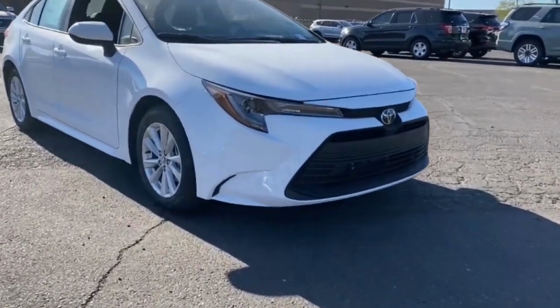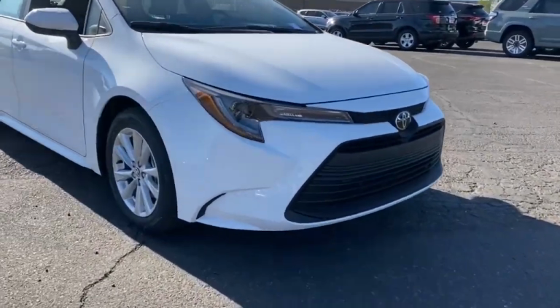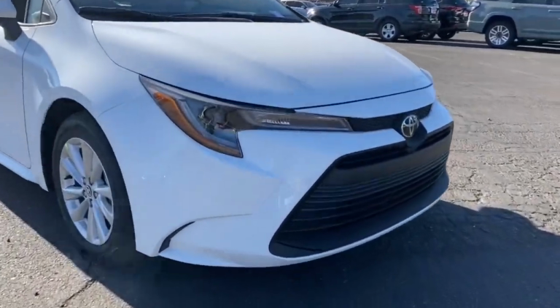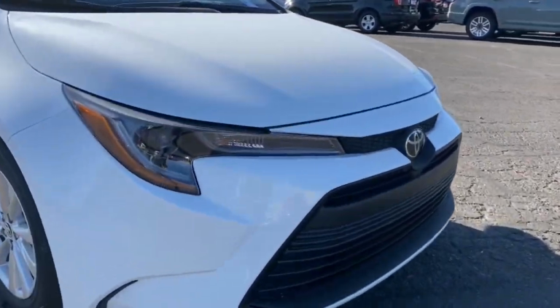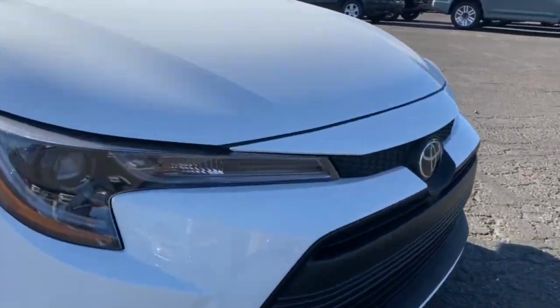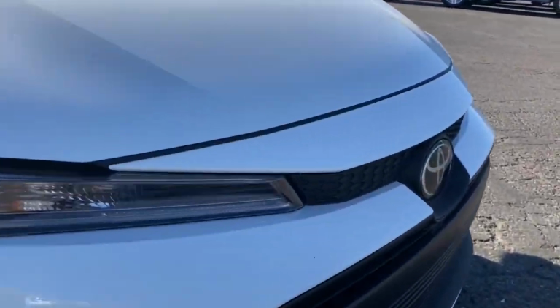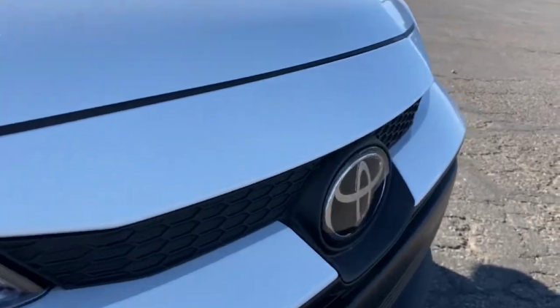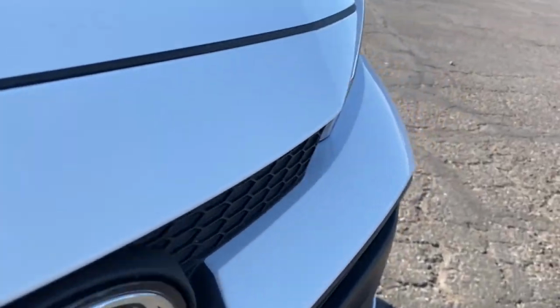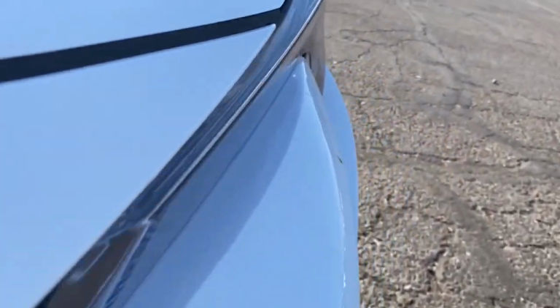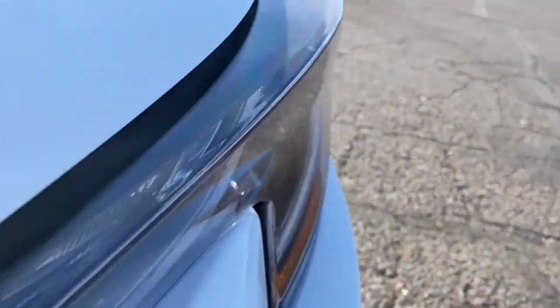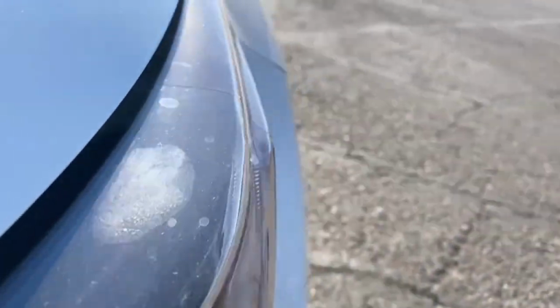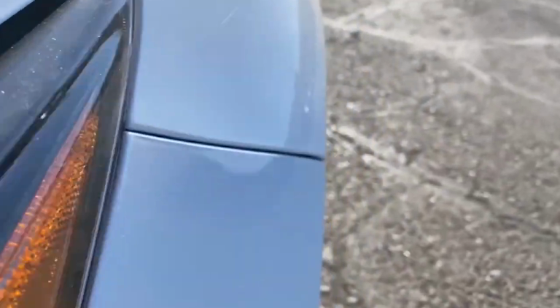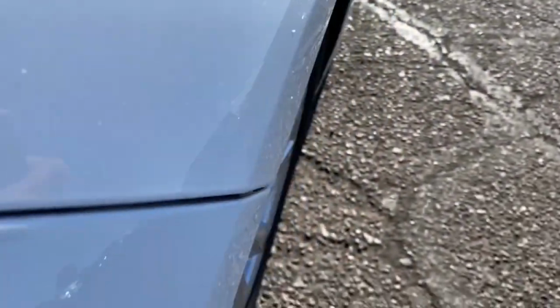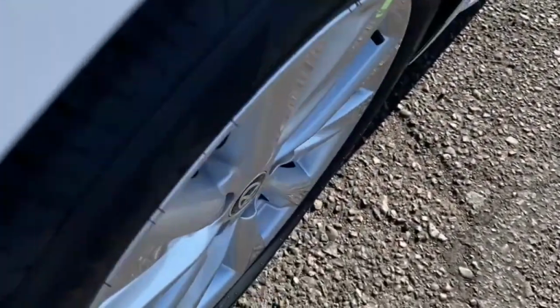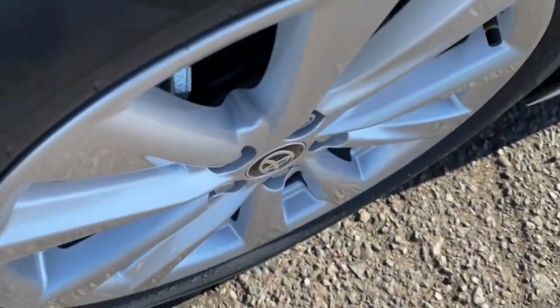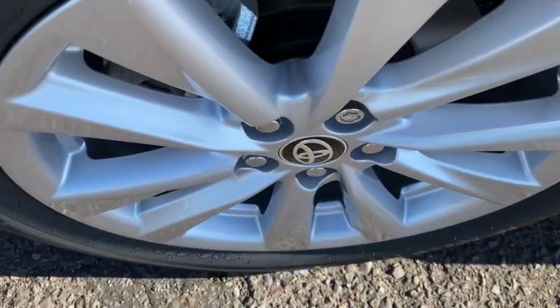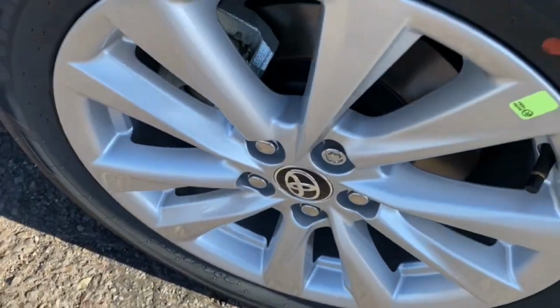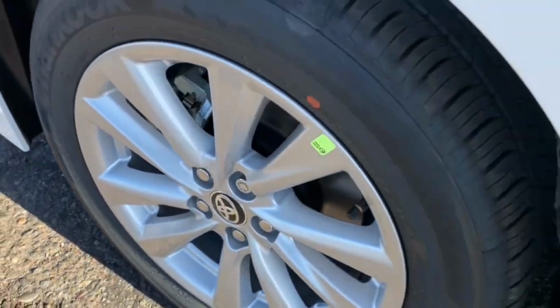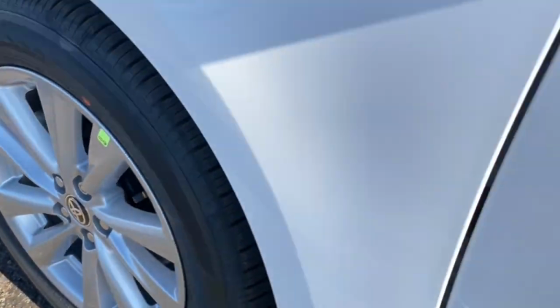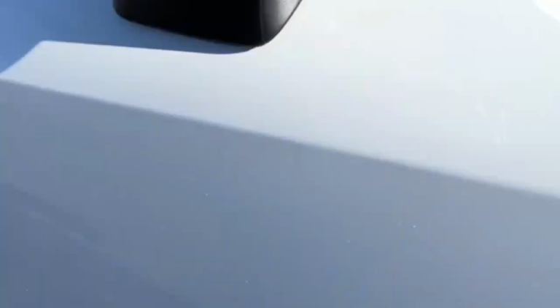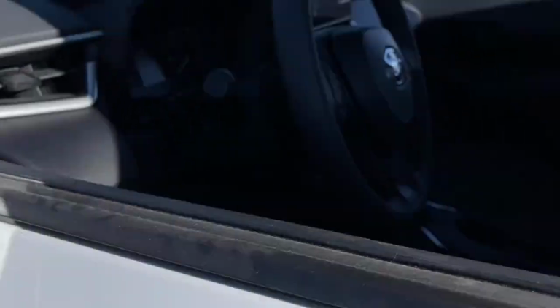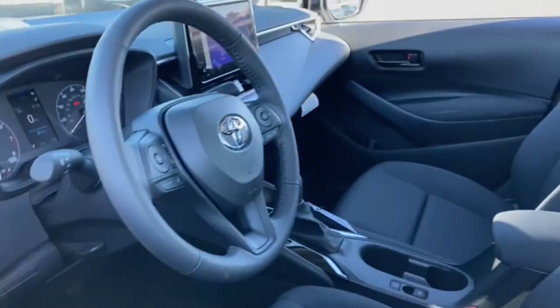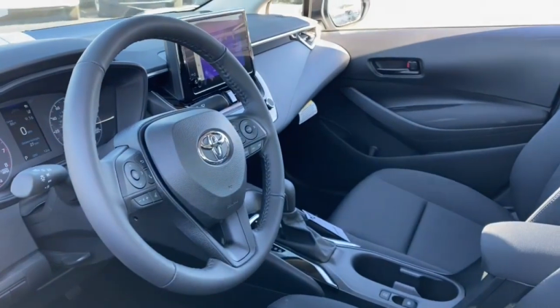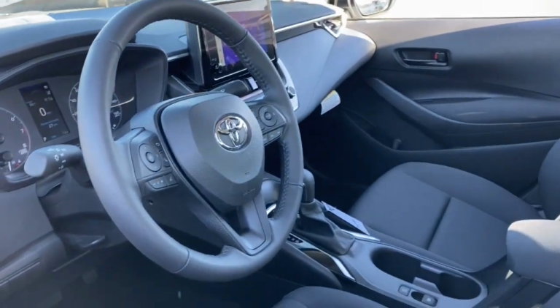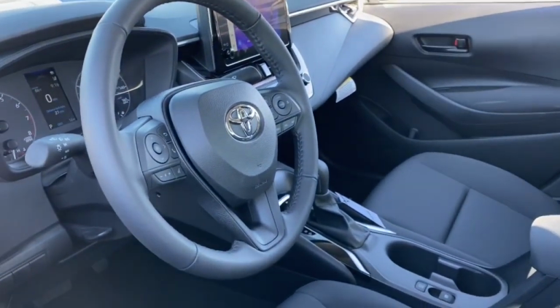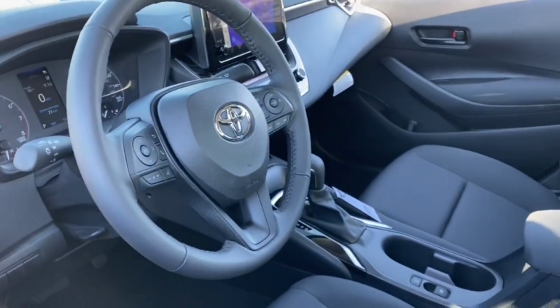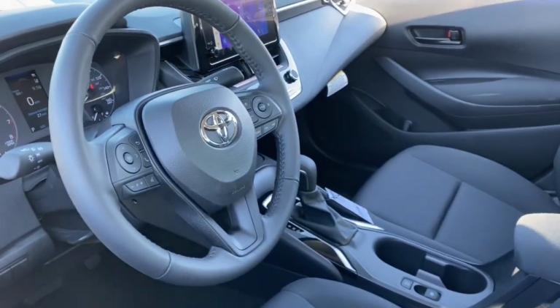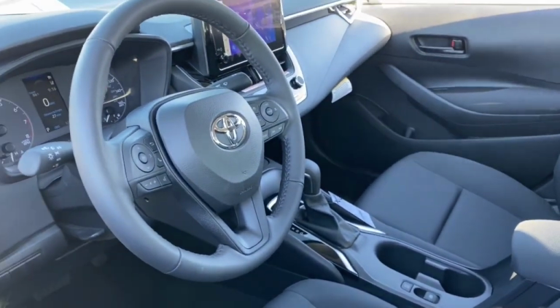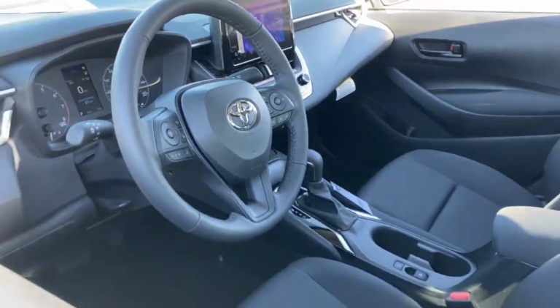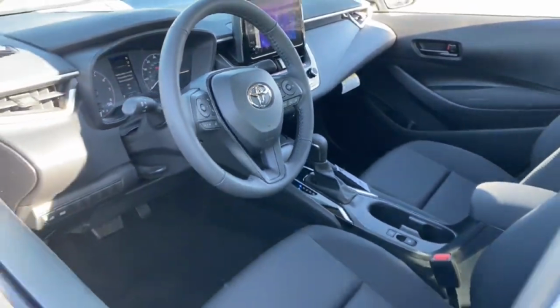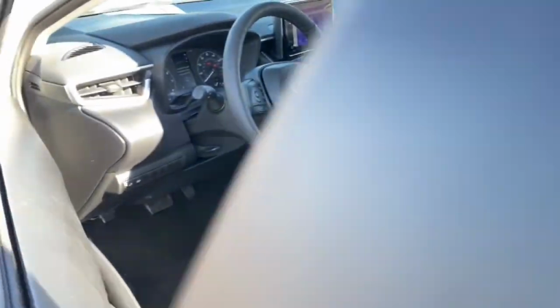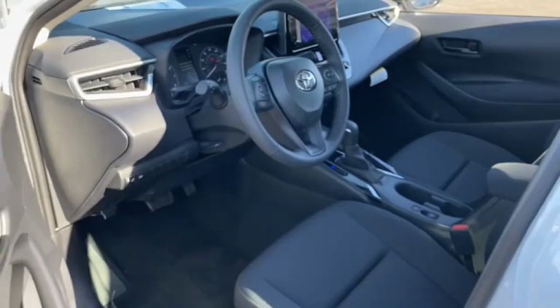Practicality can be surprisingly stylish. See for yourself when you take this well-designed Corolla out for a test drive. Our professional staff looks forward to giving you excellent service.